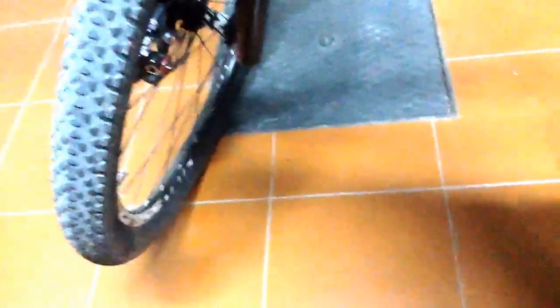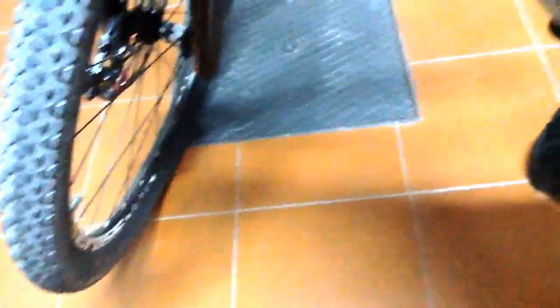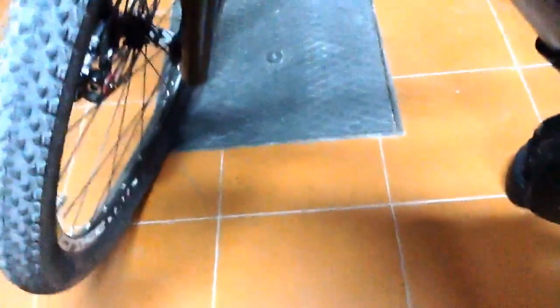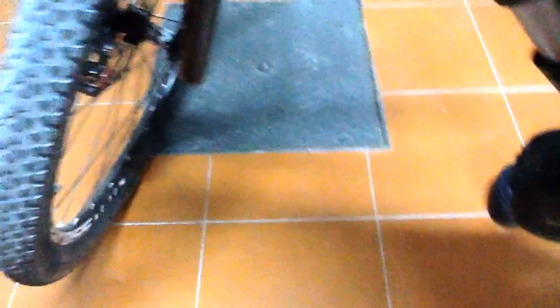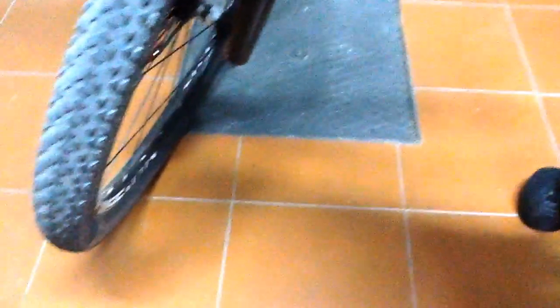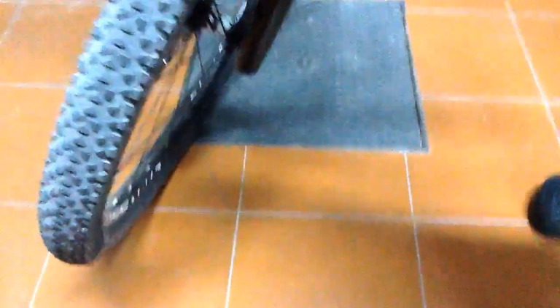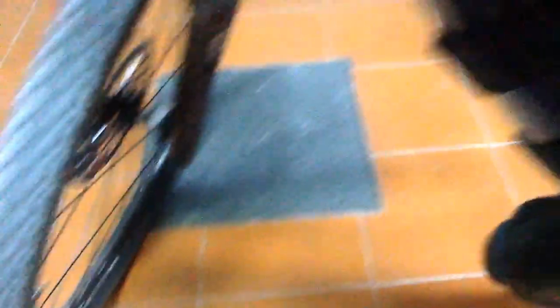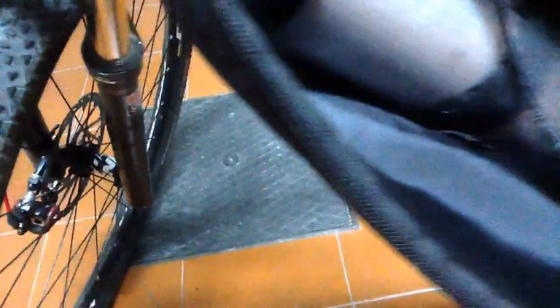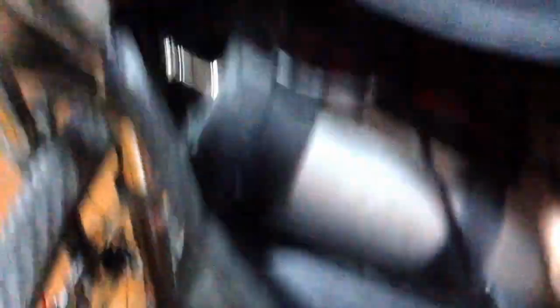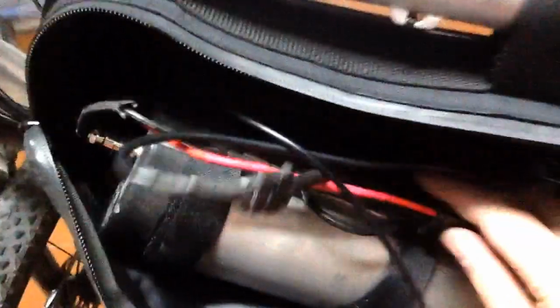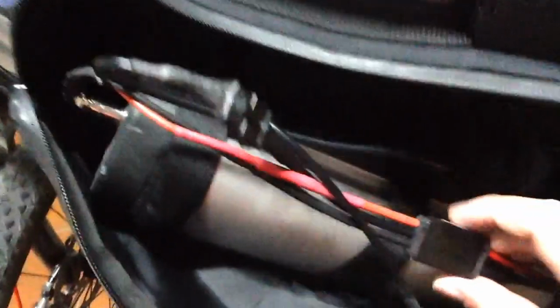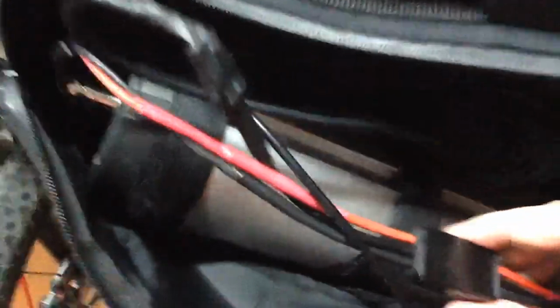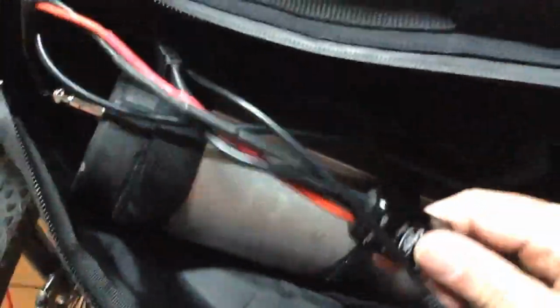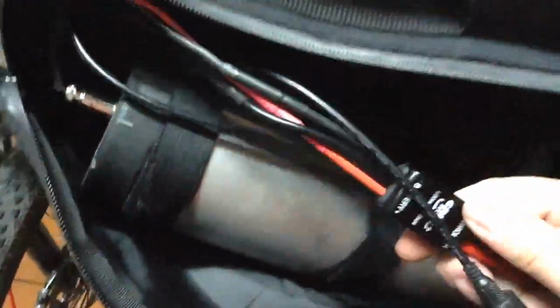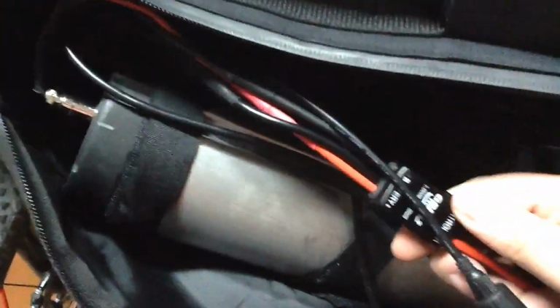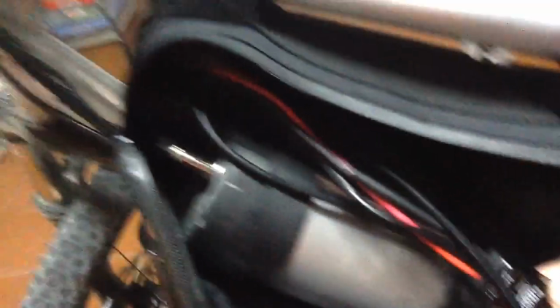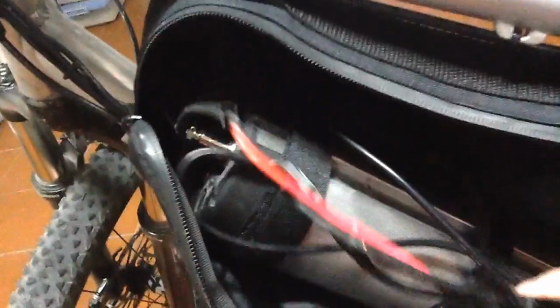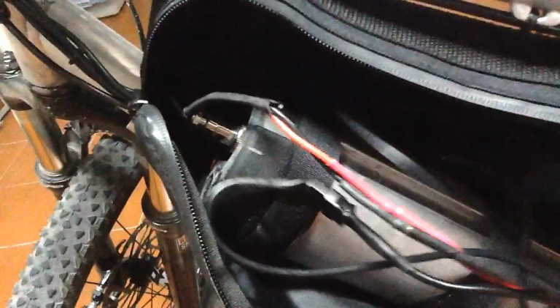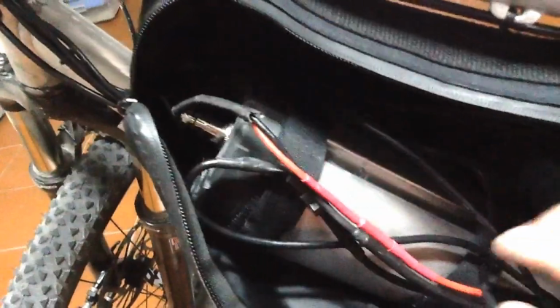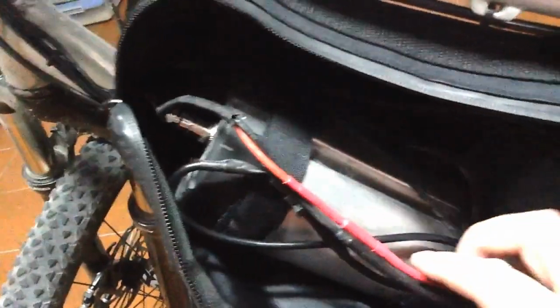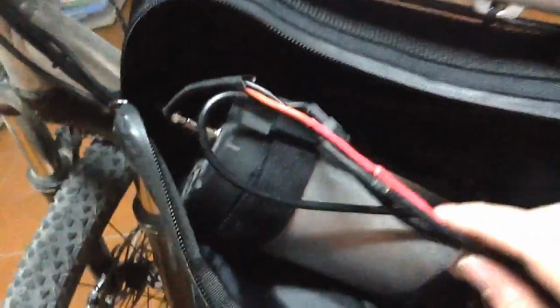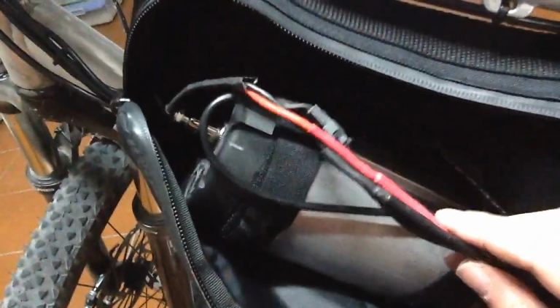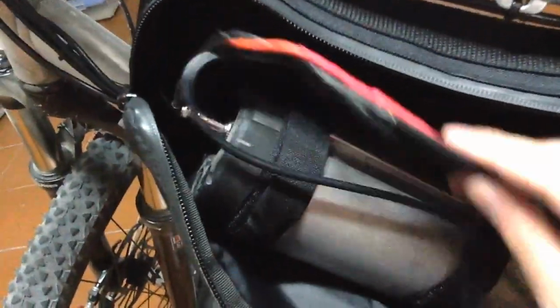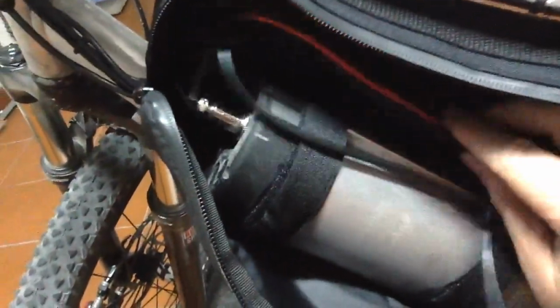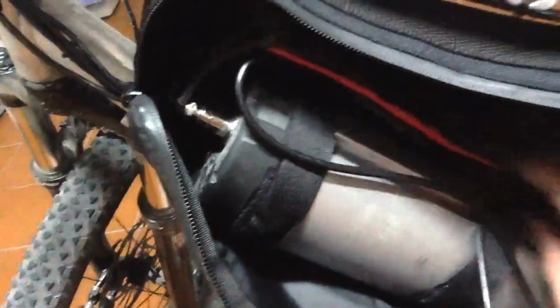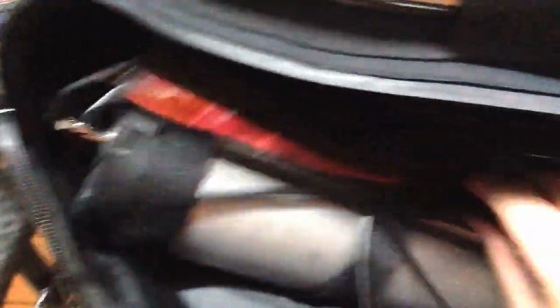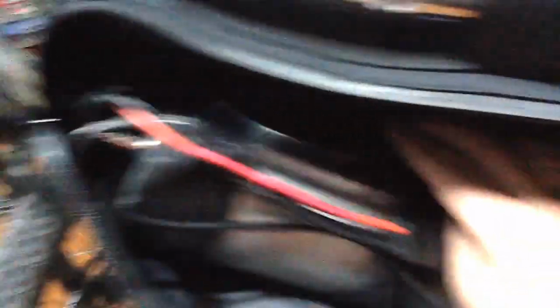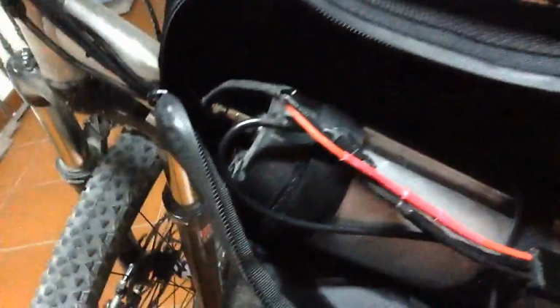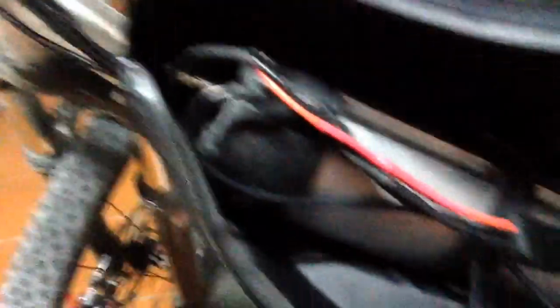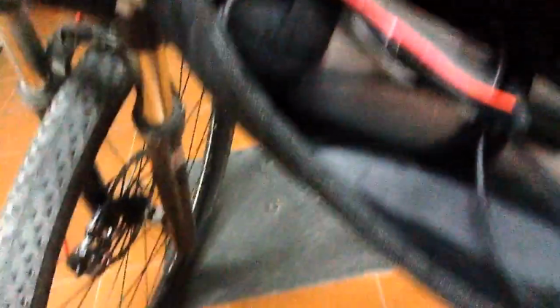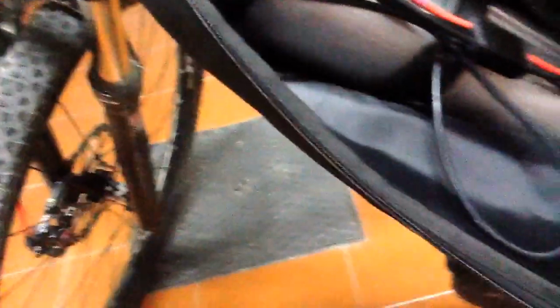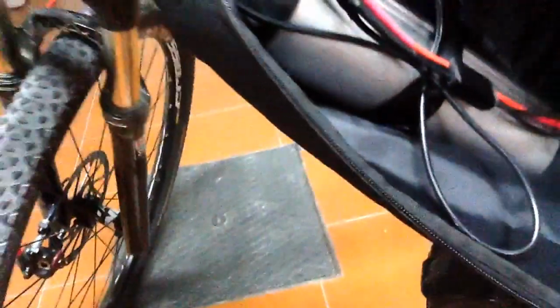This is the shunt that goes with the Cycle Analyst. As you can see, this is how it's wired in to the battery. A bit of a mess of cables, but it doesn't matter once it's fastened in there.